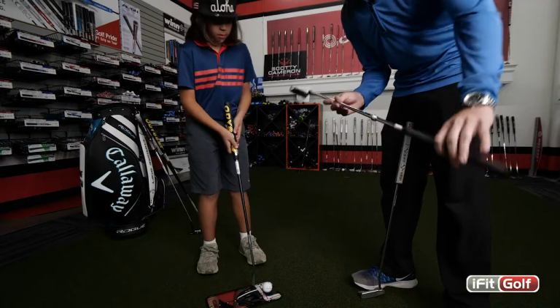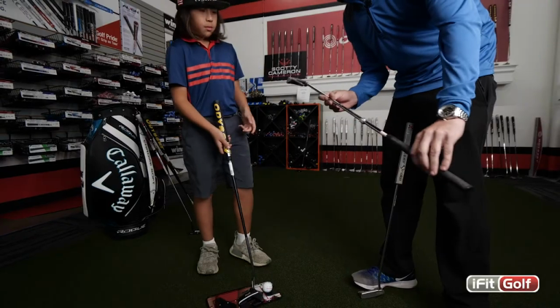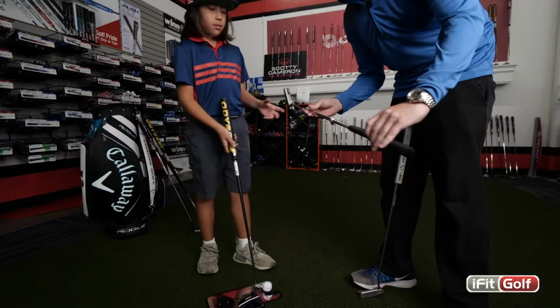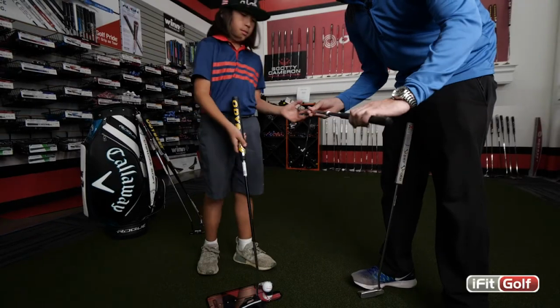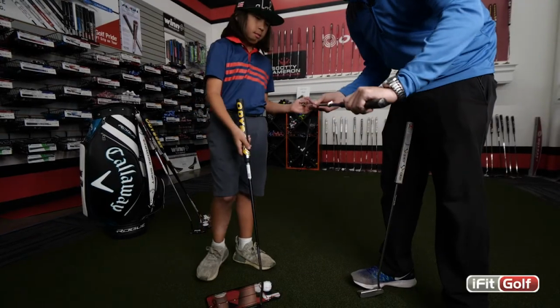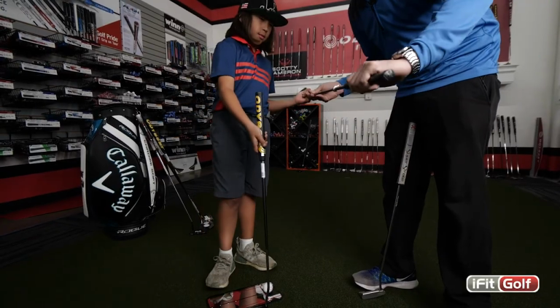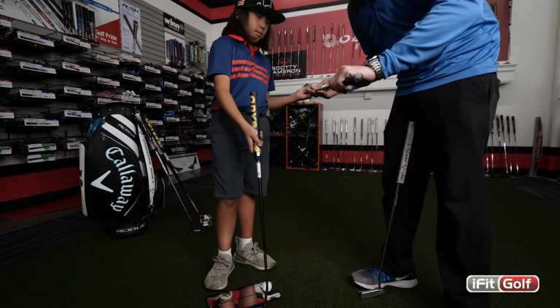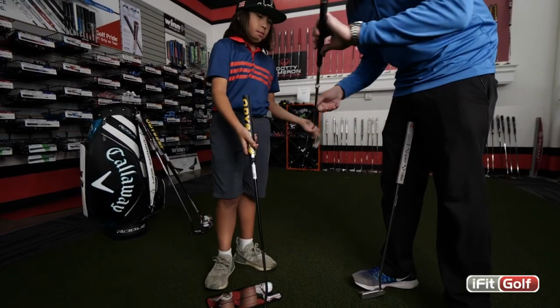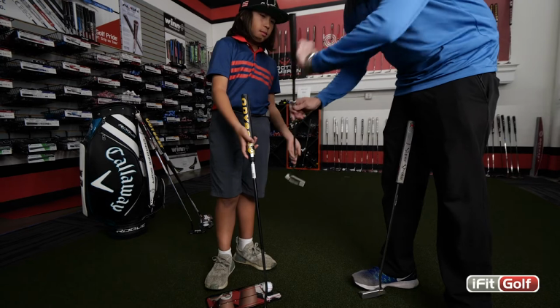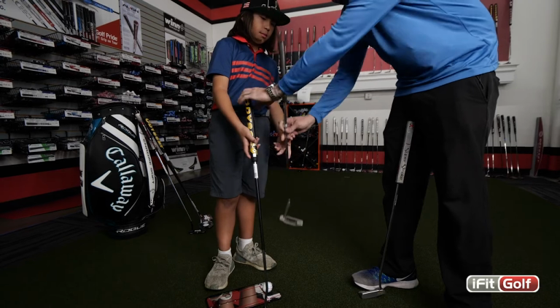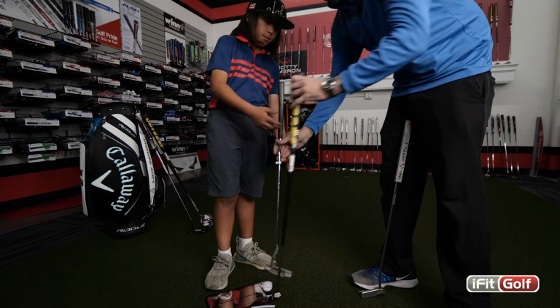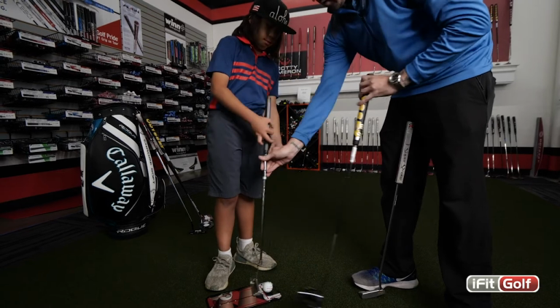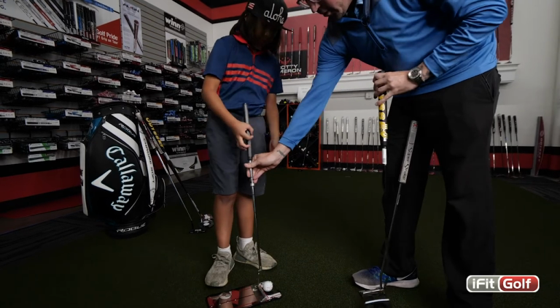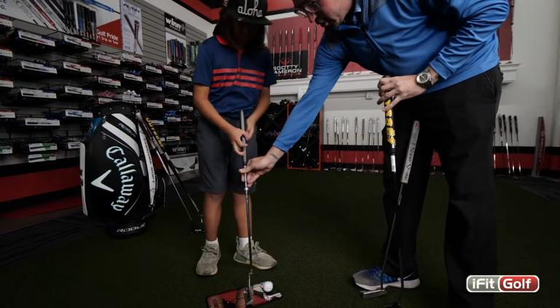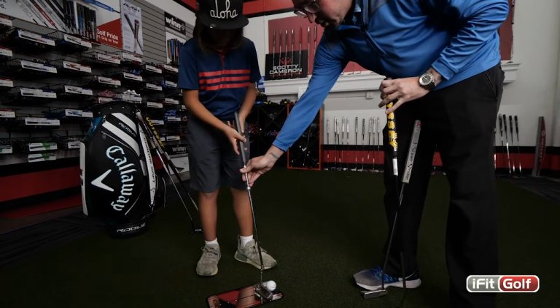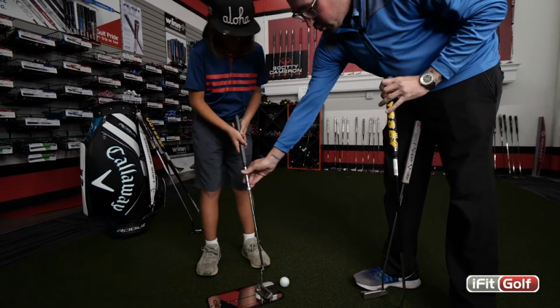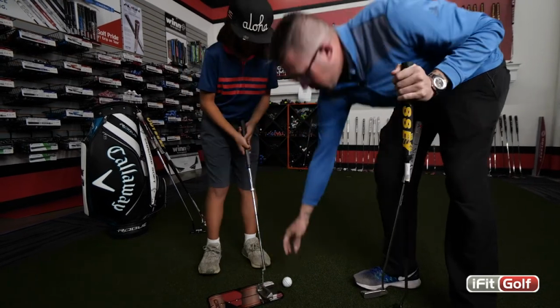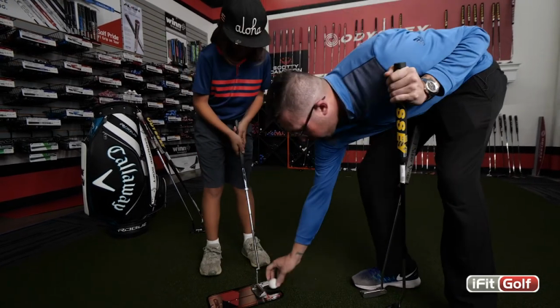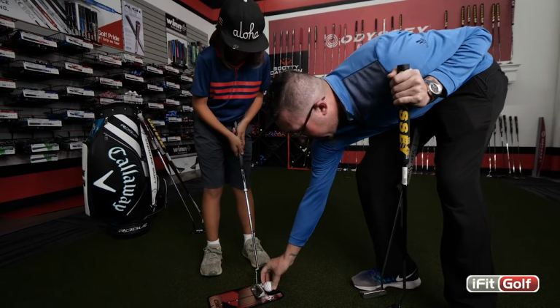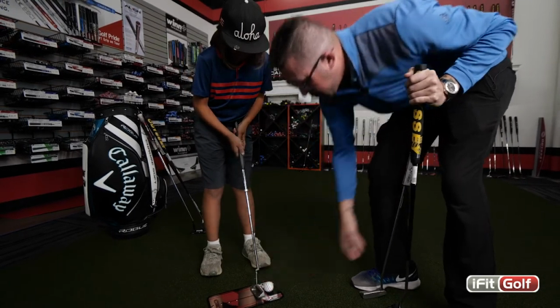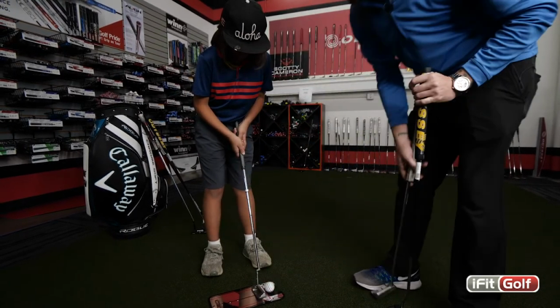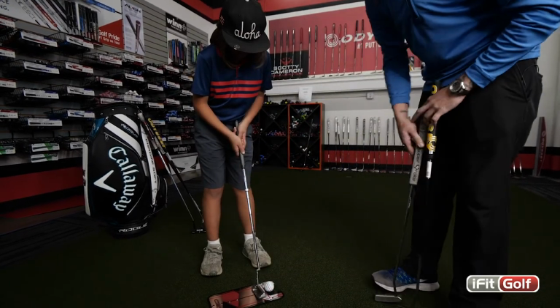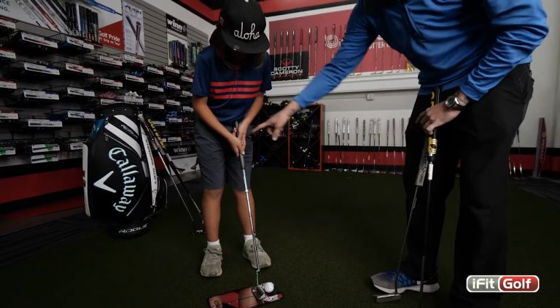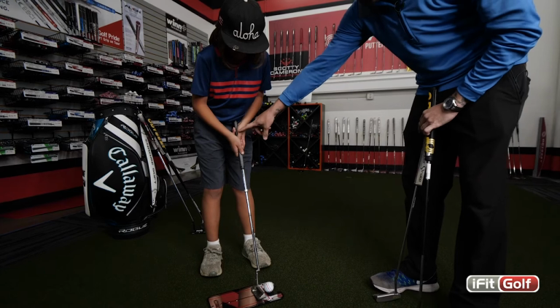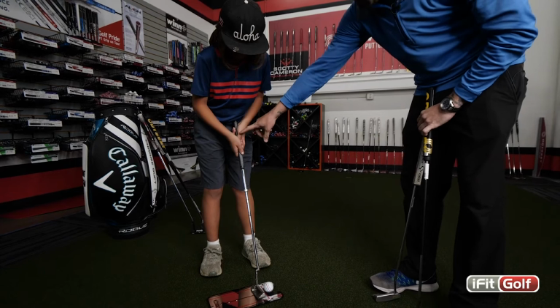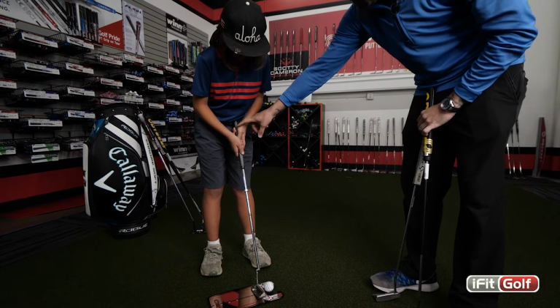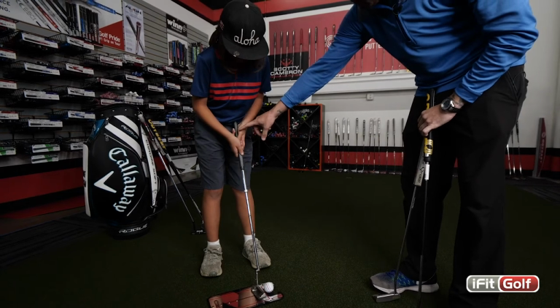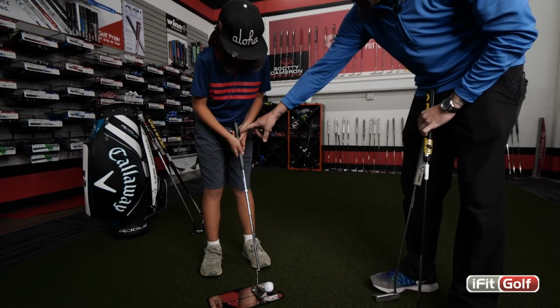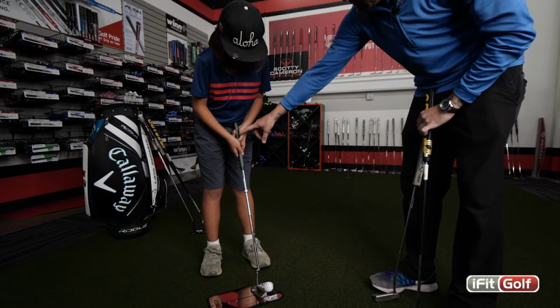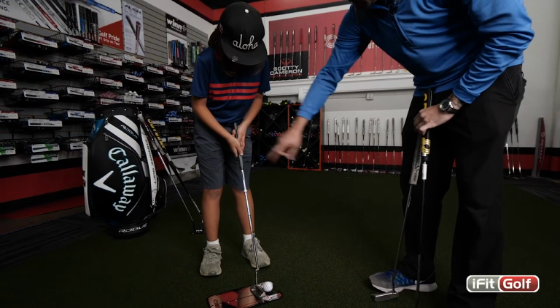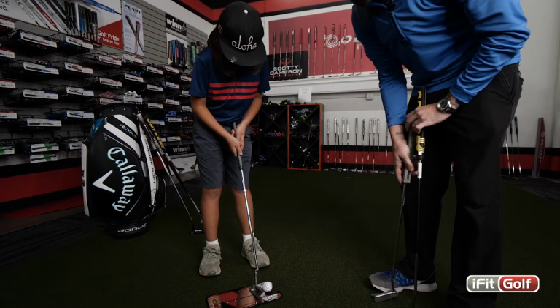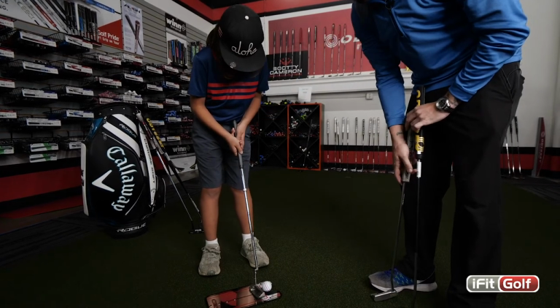We use this Ping fitting tool to adjust the length. I think 32 inches or maybe 31 and a half is going to be the proper length — see where you grip it? That's right where you want to be.